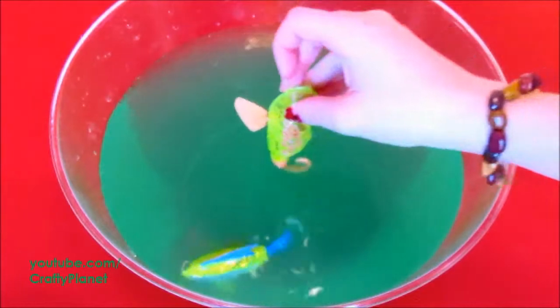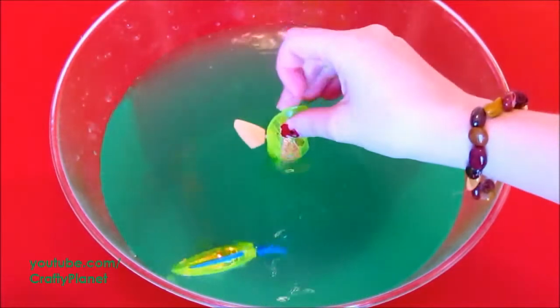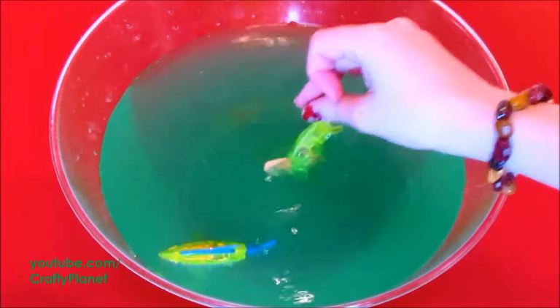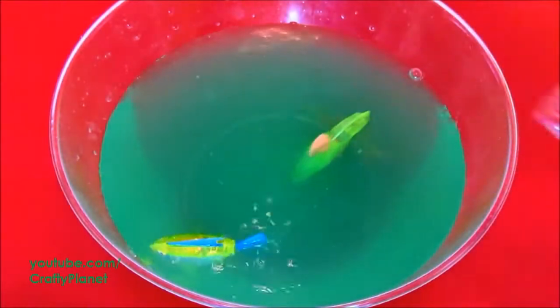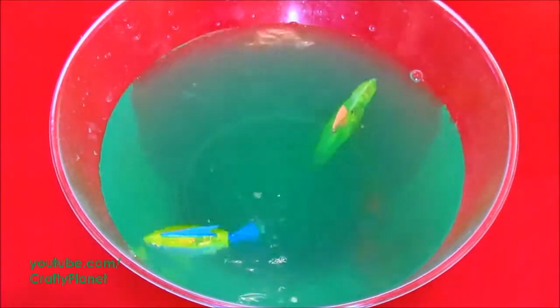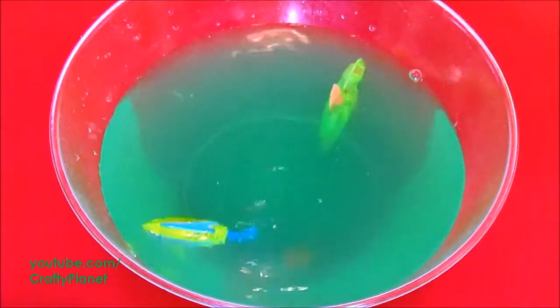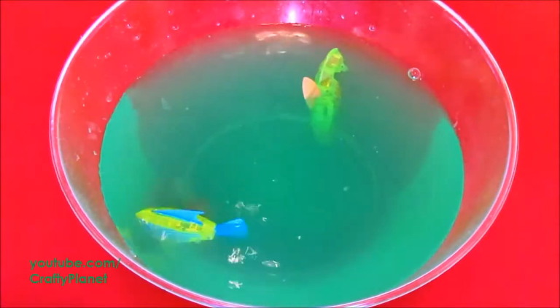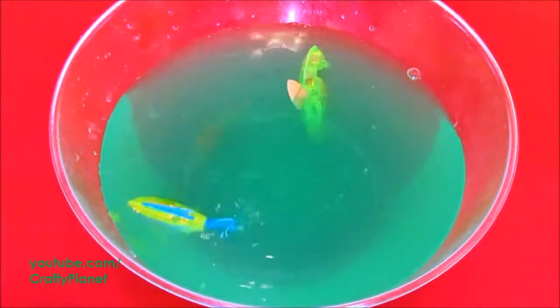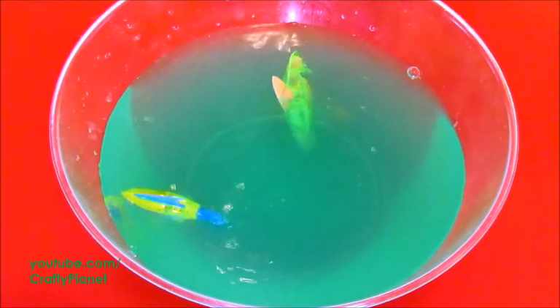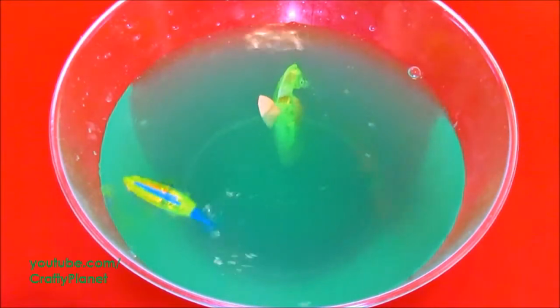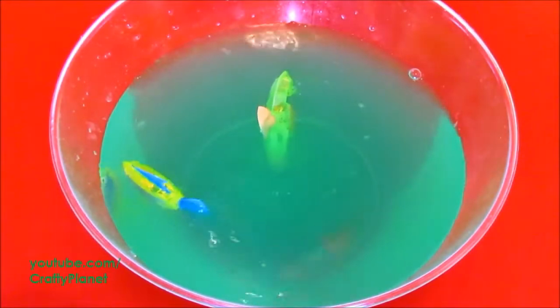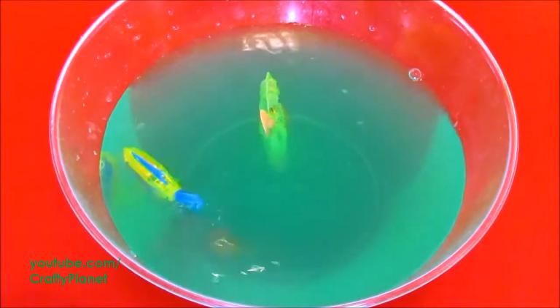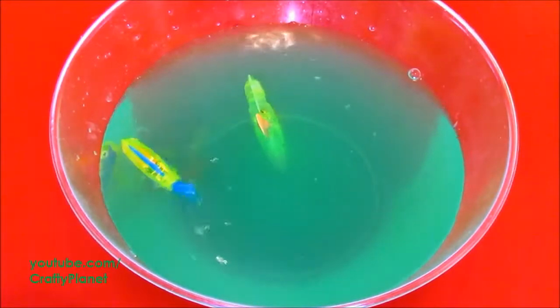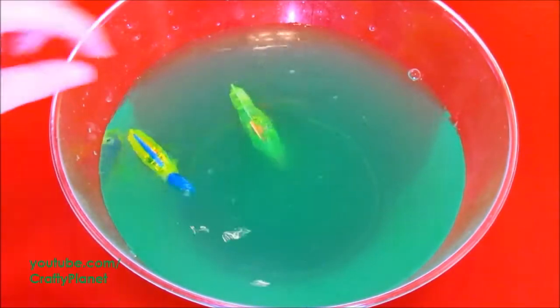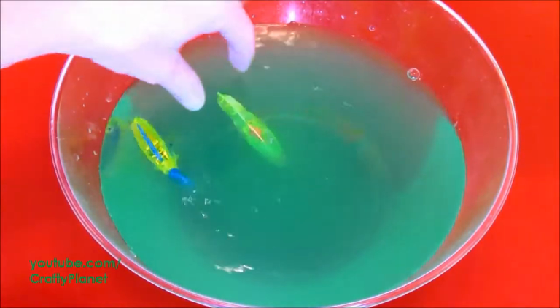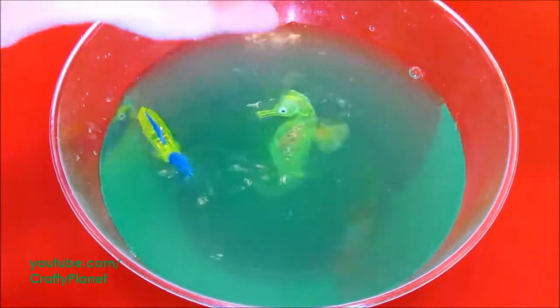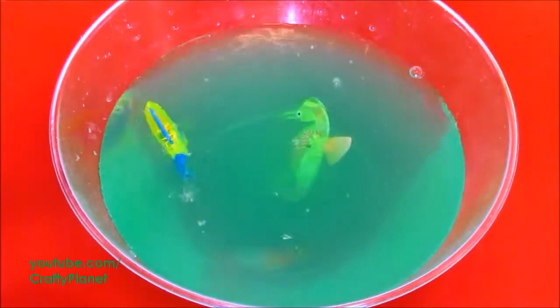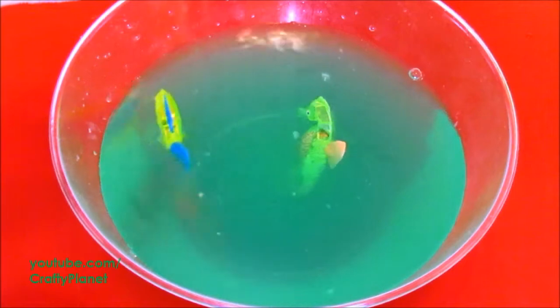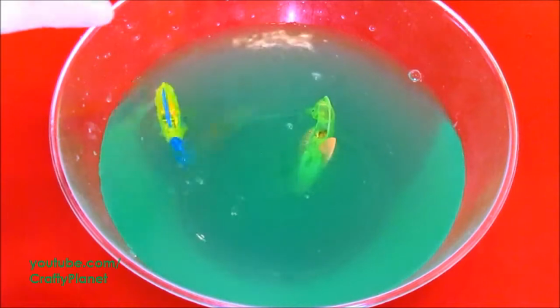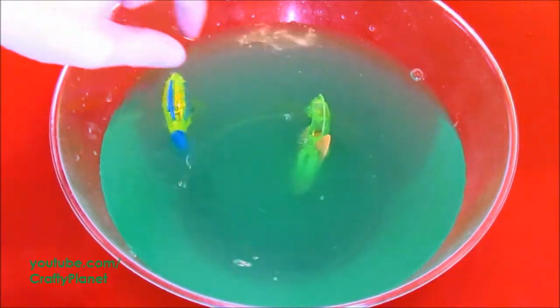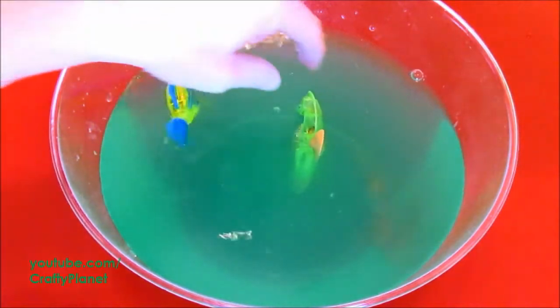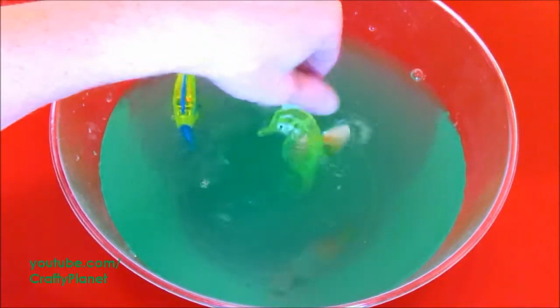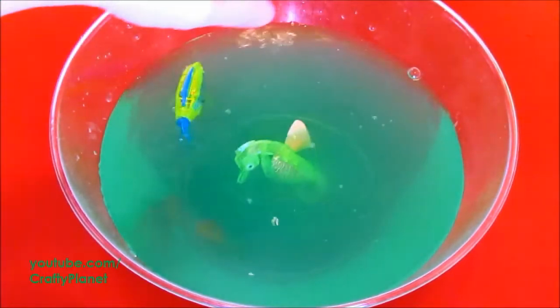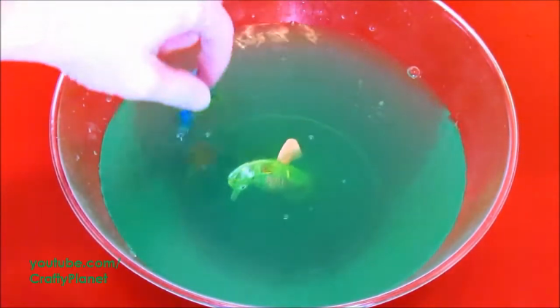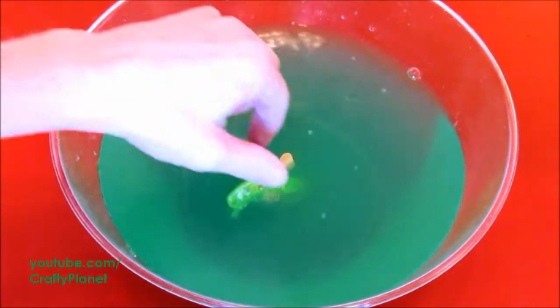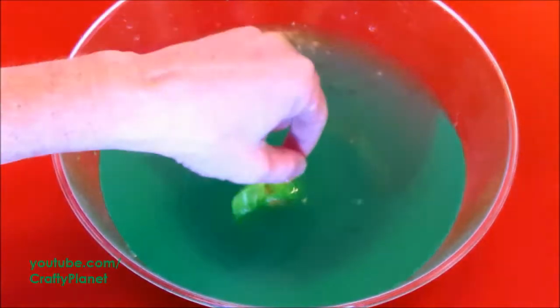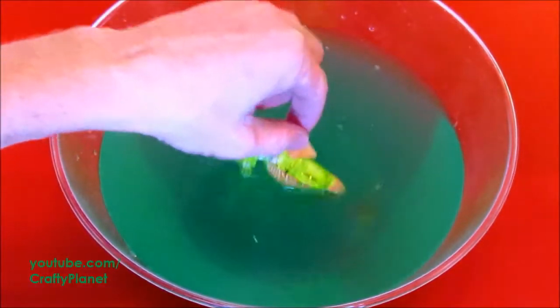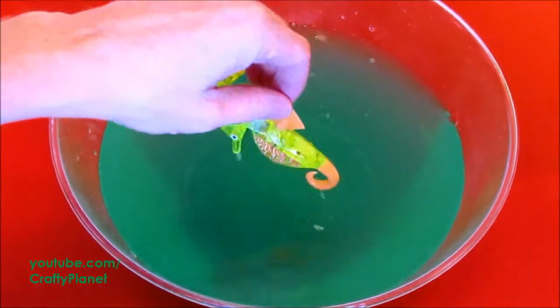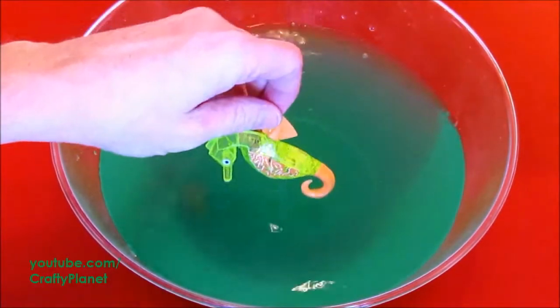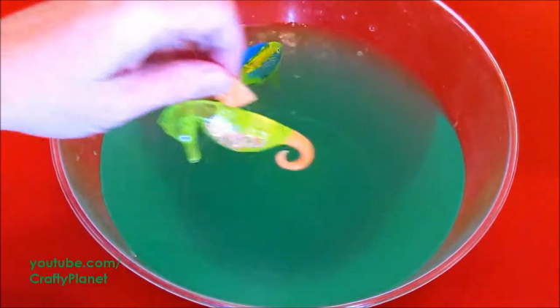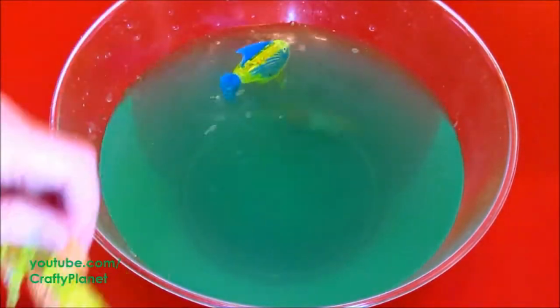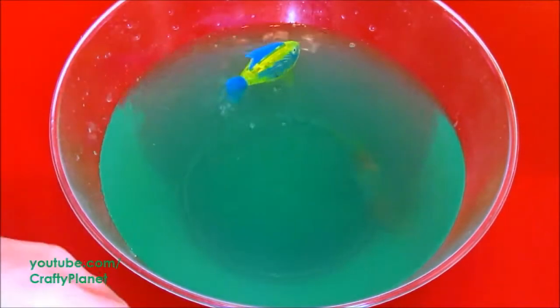The seahorse is stubborn — he might not go. He's been stubborn; I've got to change his batteries out. We'll take him out, that's fine. Try the jellyfish. Jellyfish are so reliable.